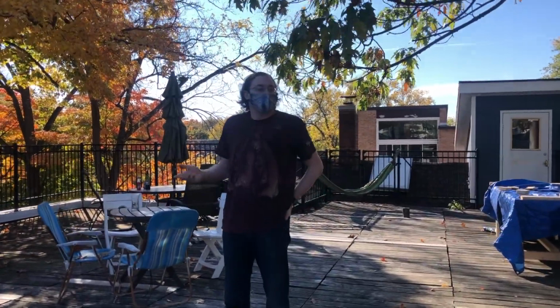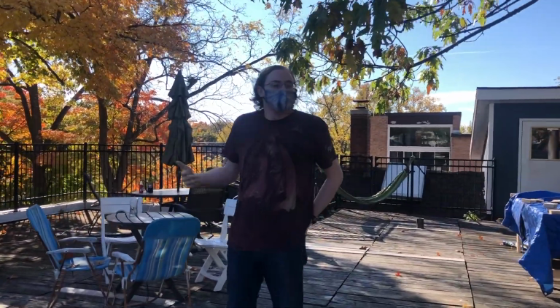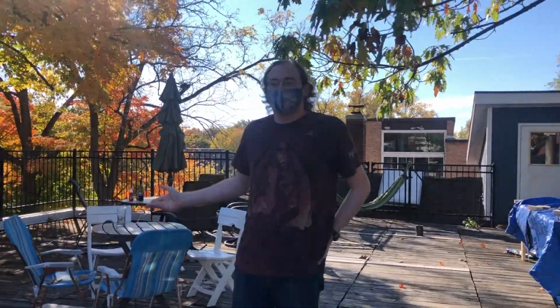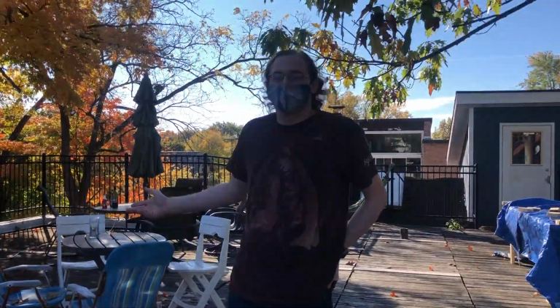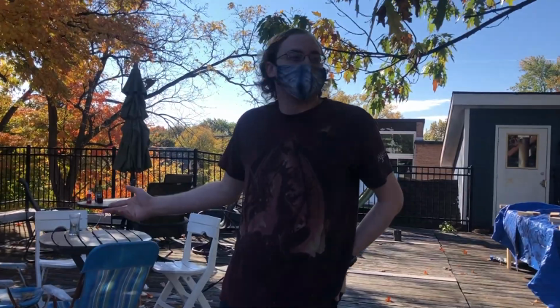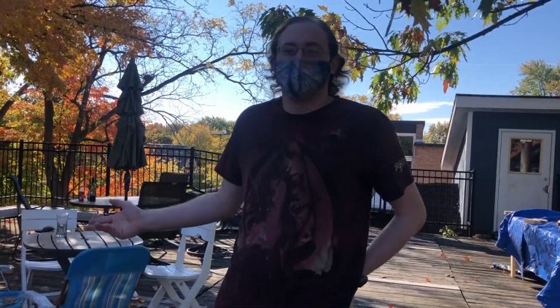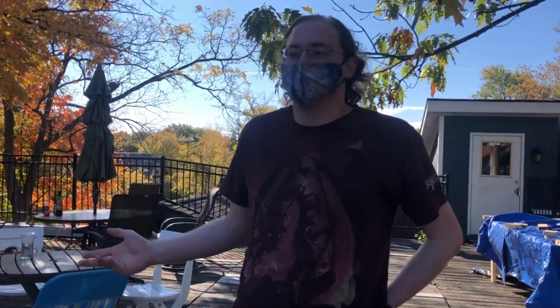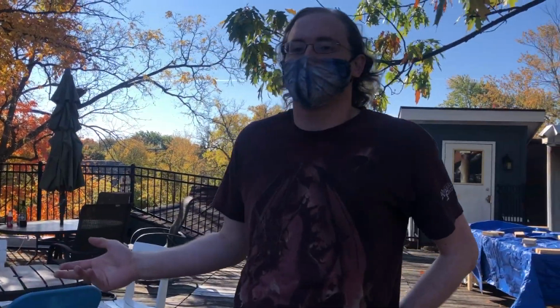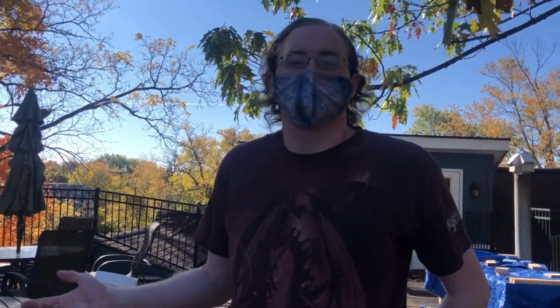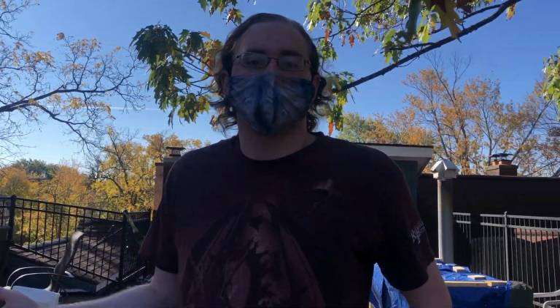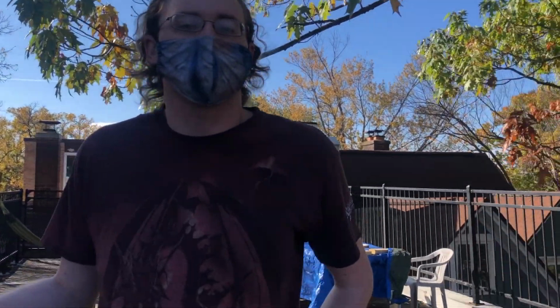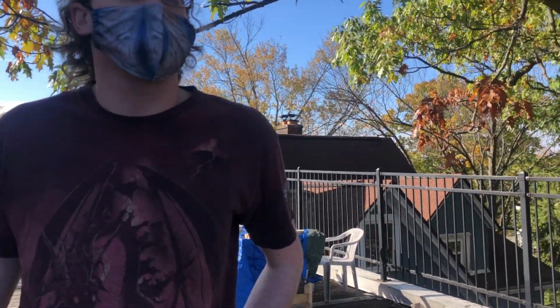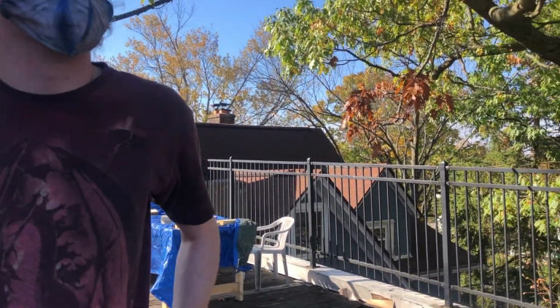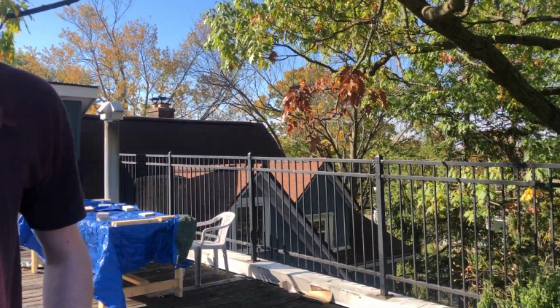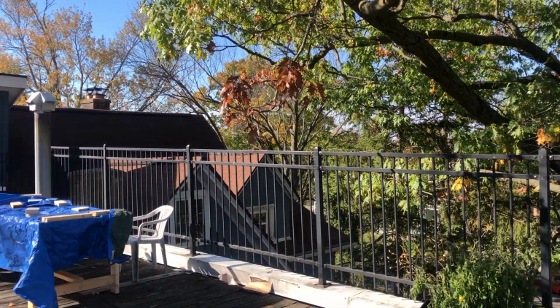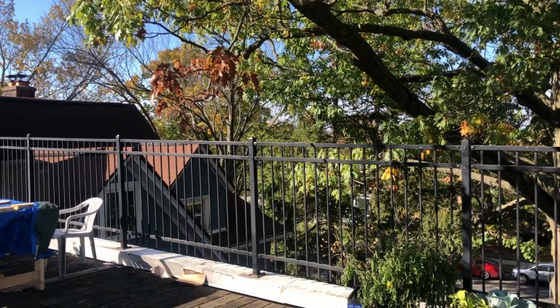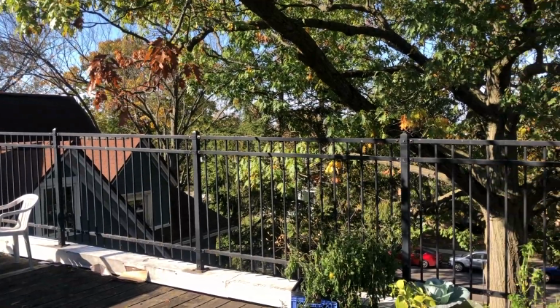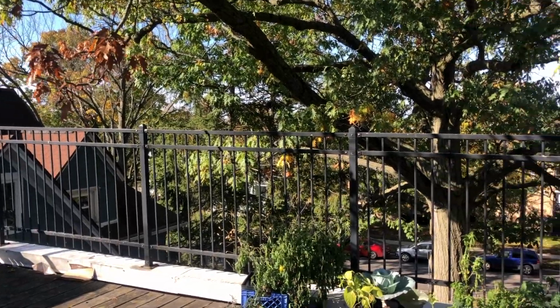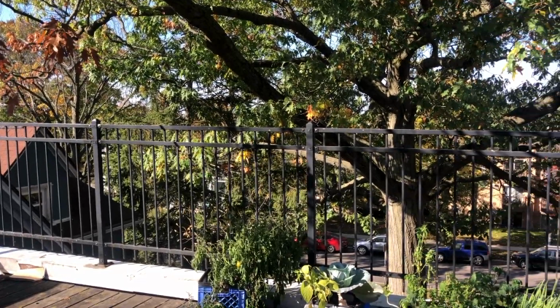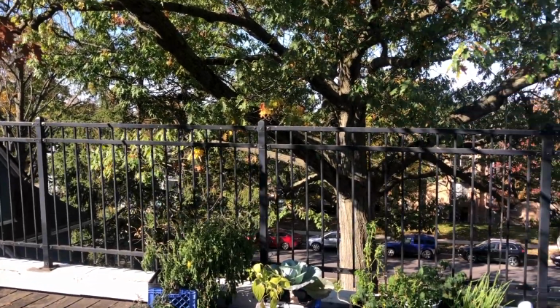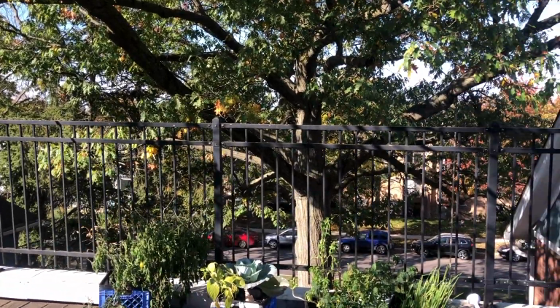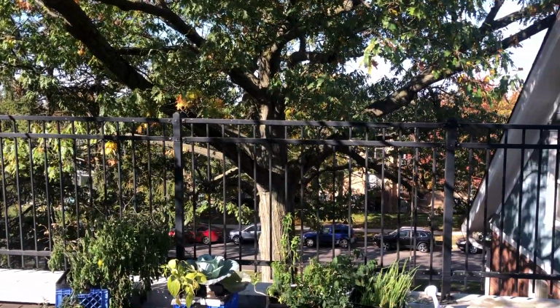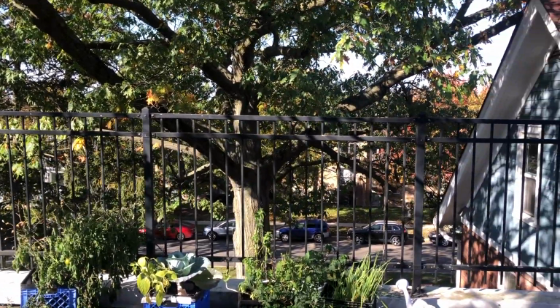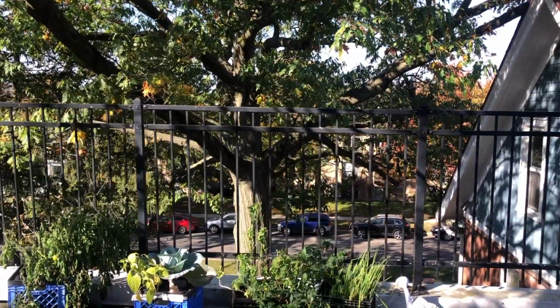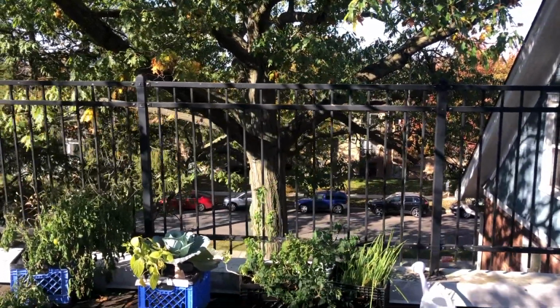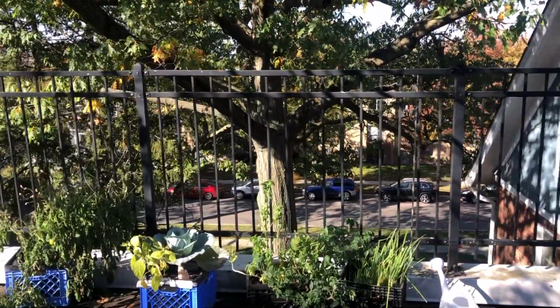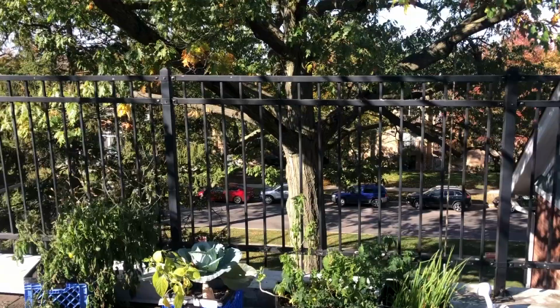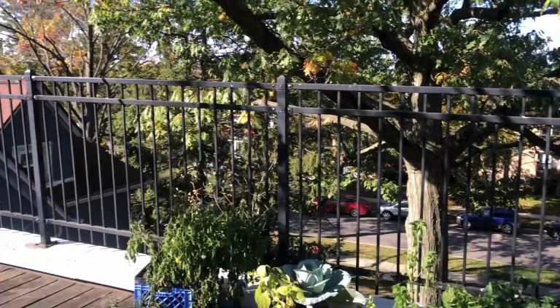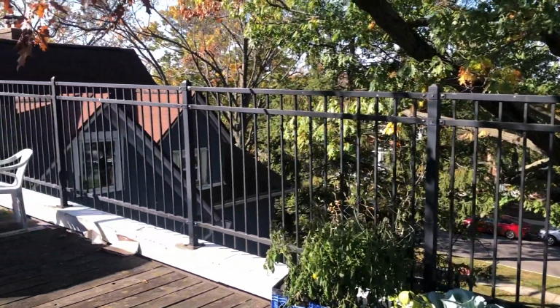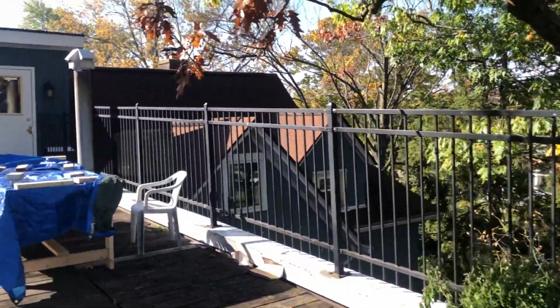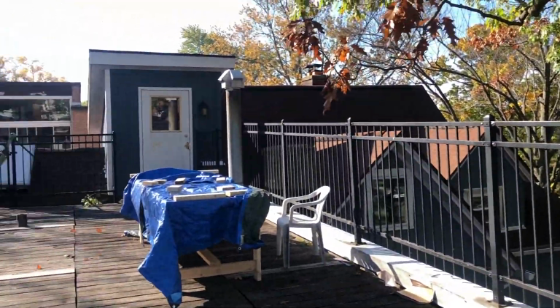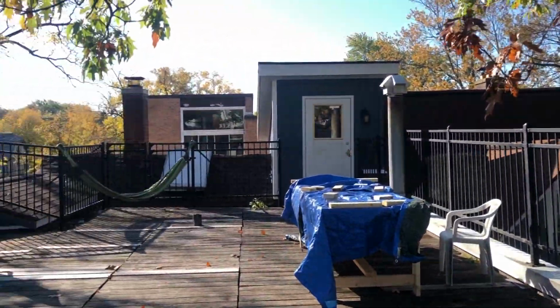Hello. This is the roof of the house. It is free for use — it's the only roof in the ICC that is free for use. You can see that we use it to grow things.